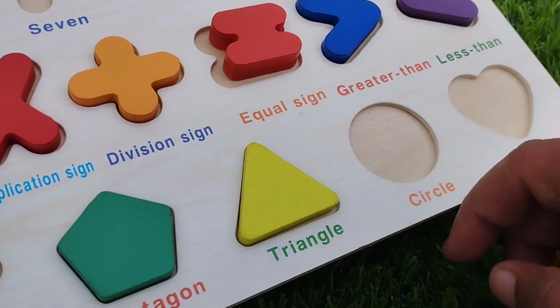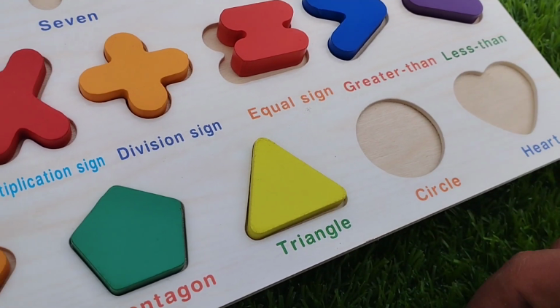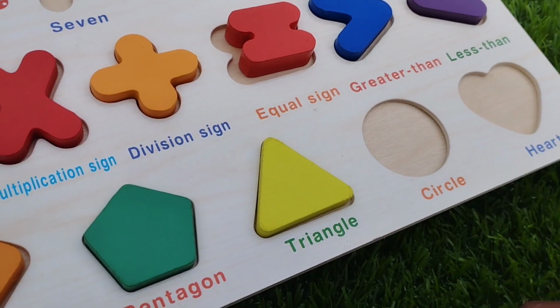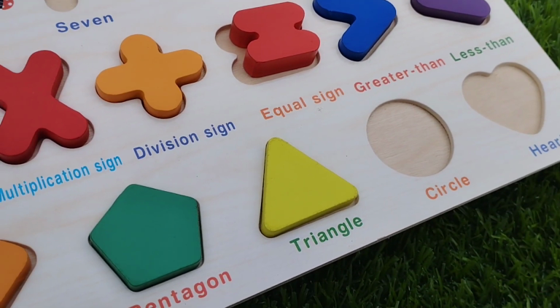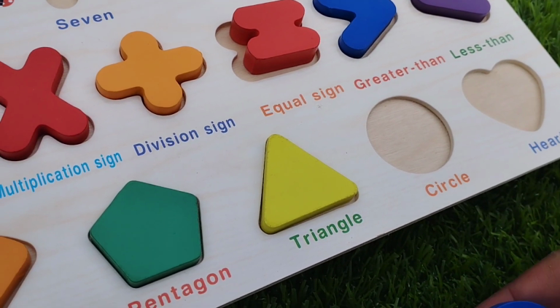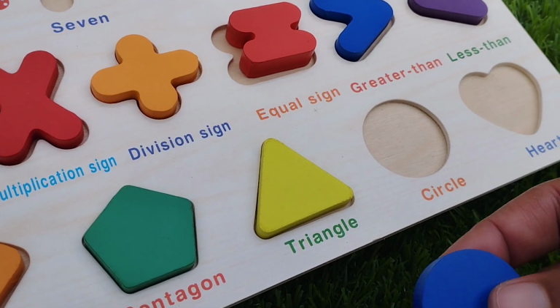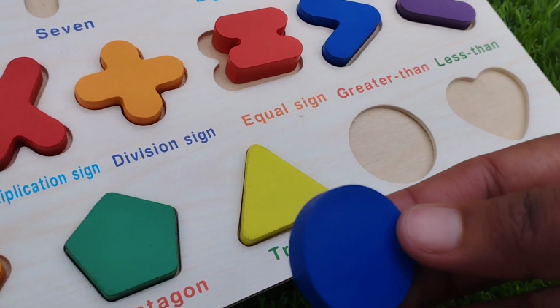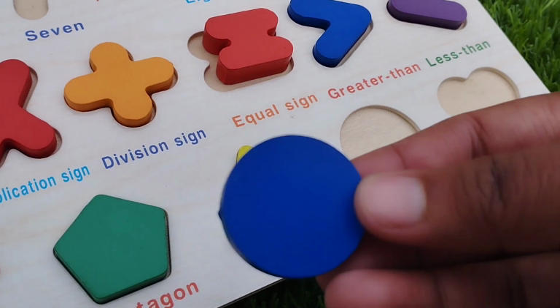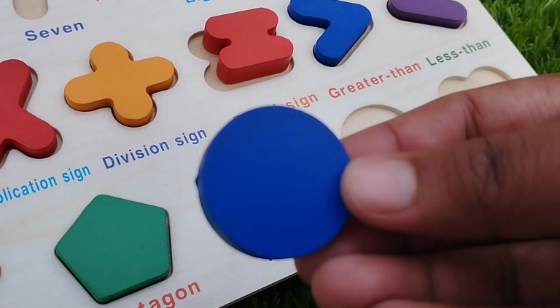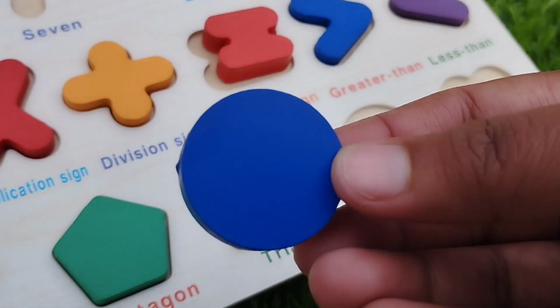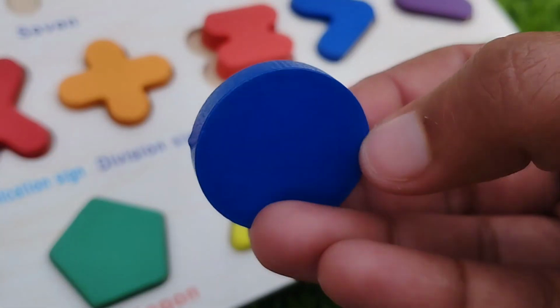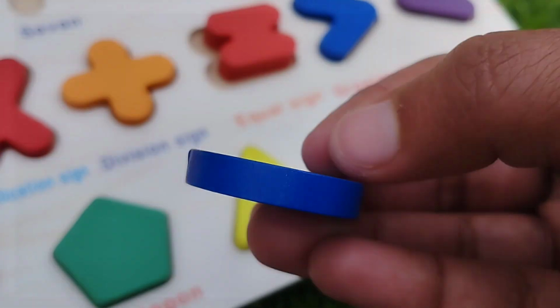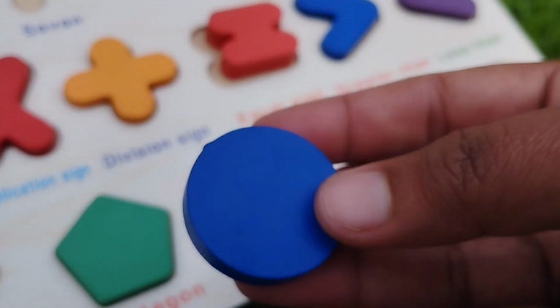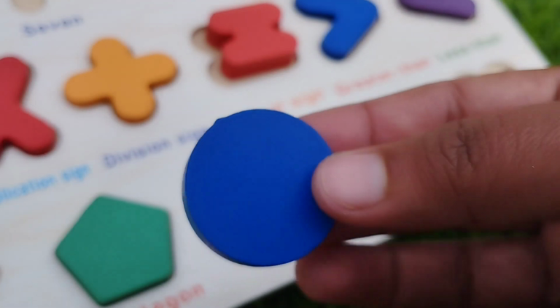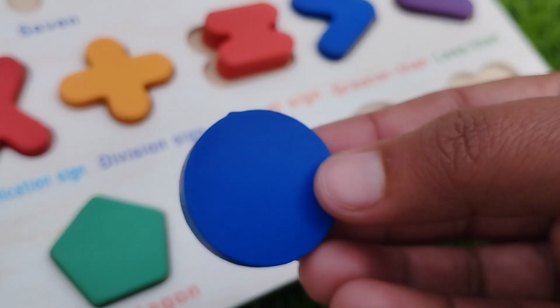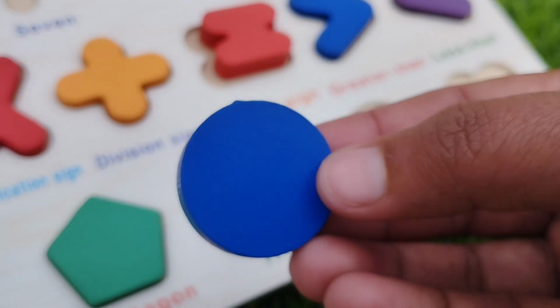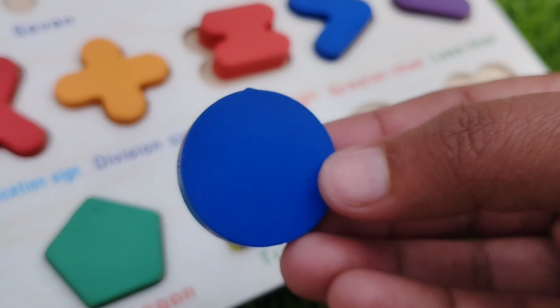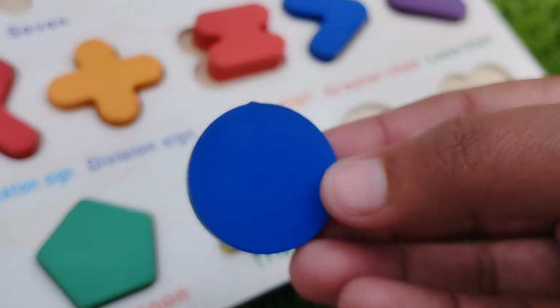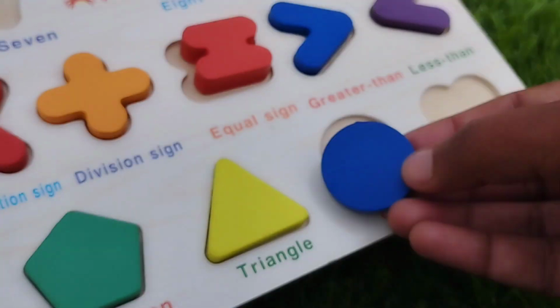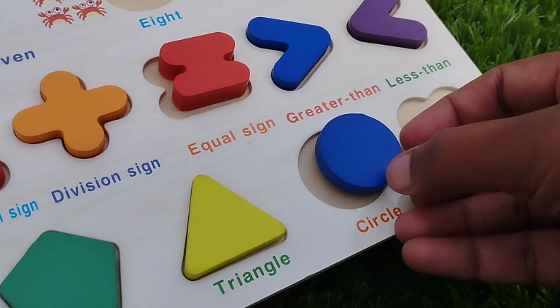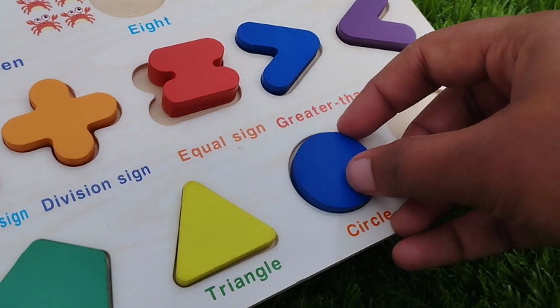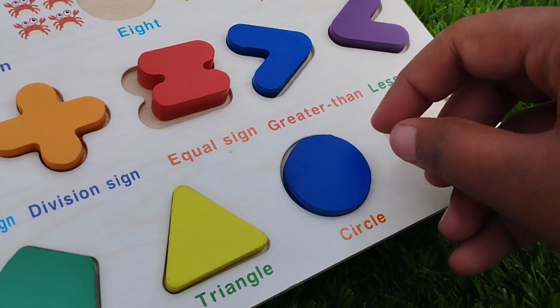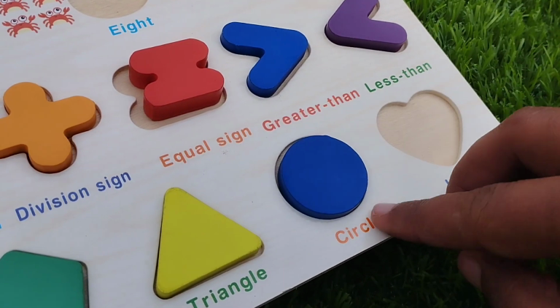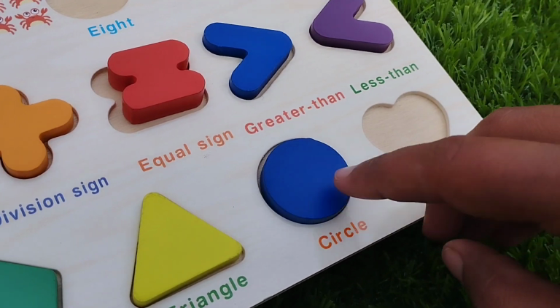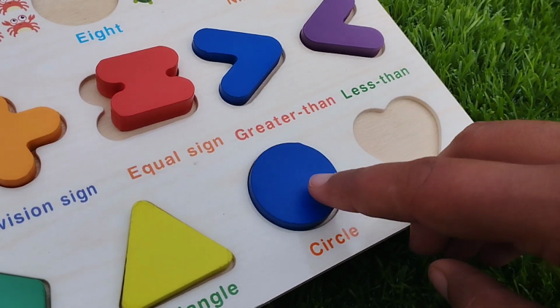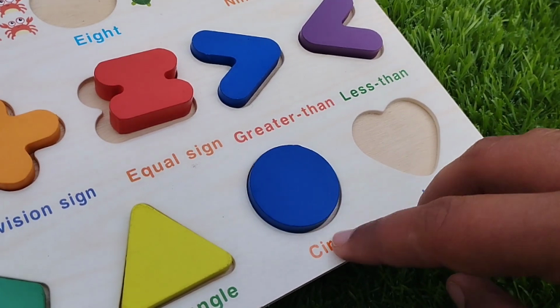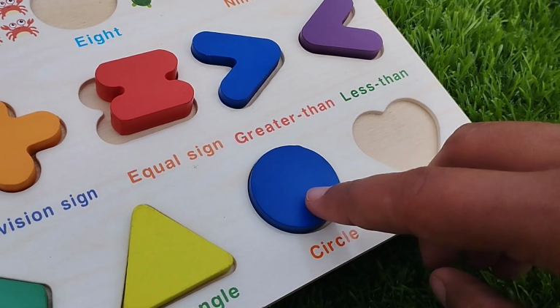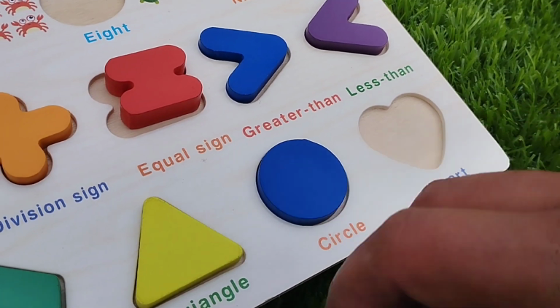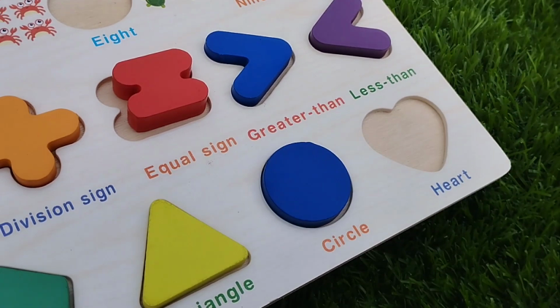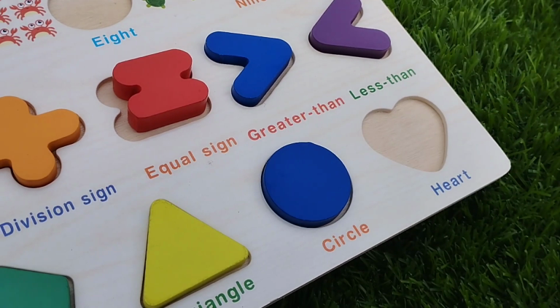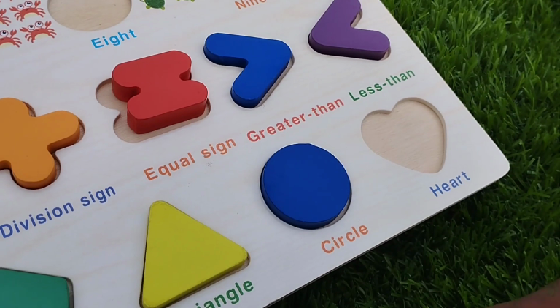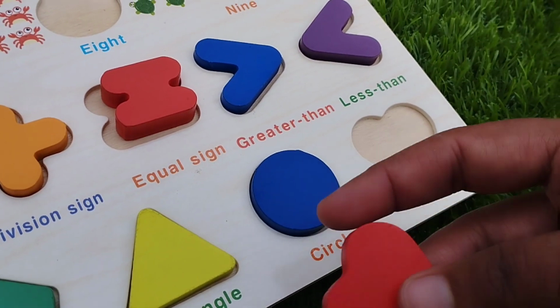The next one is circle. This is circle shape. Circle.